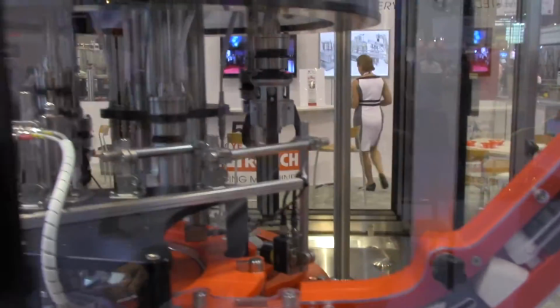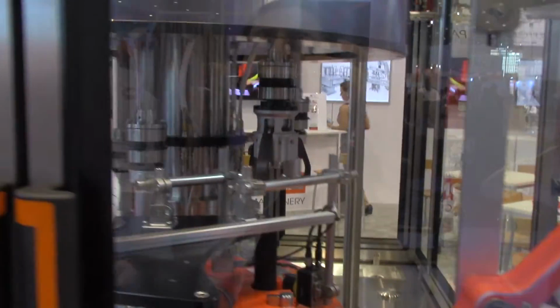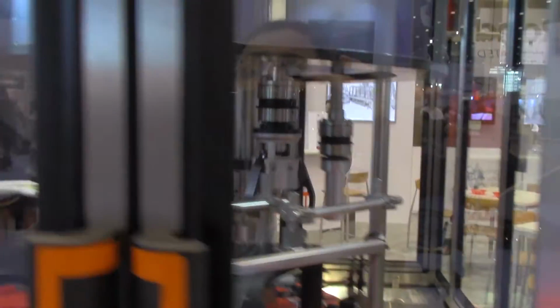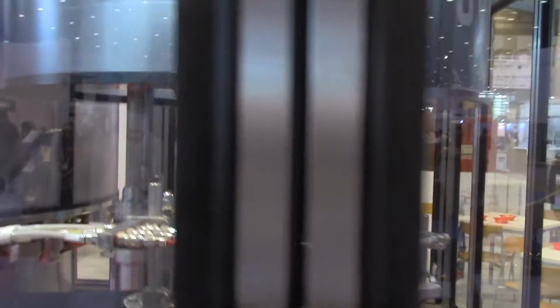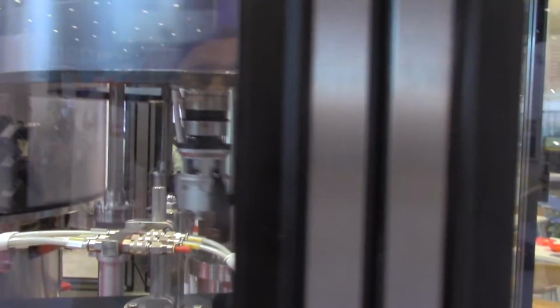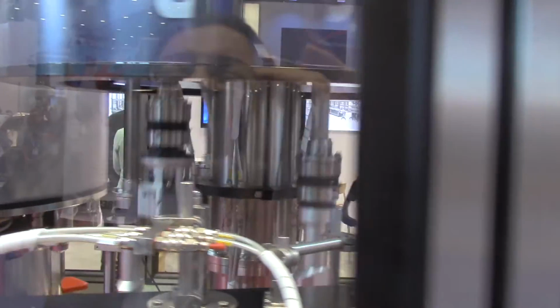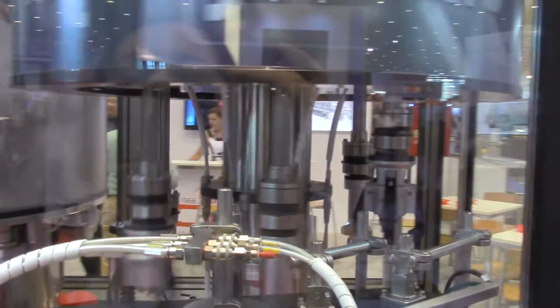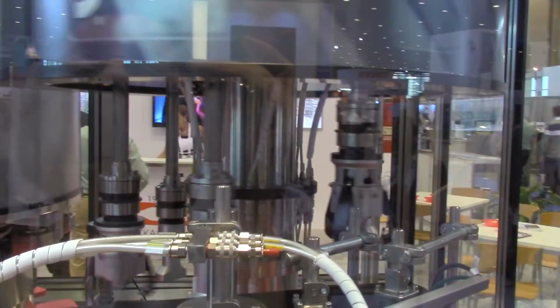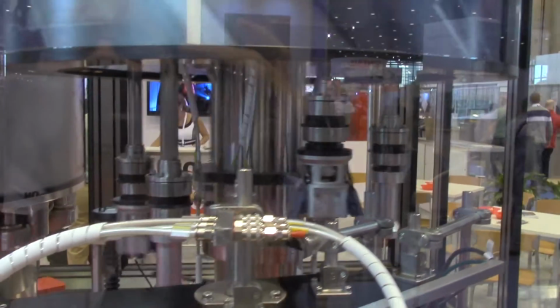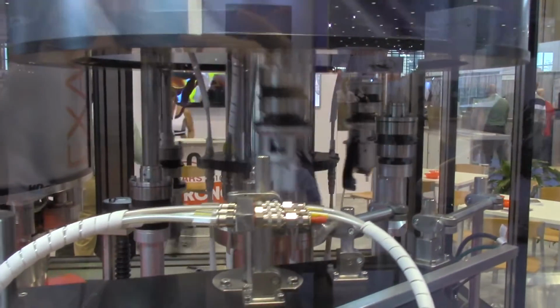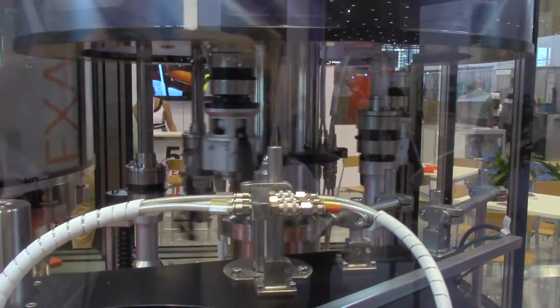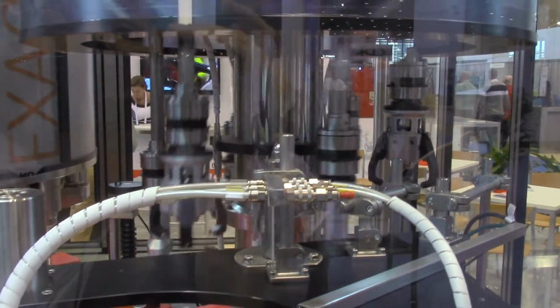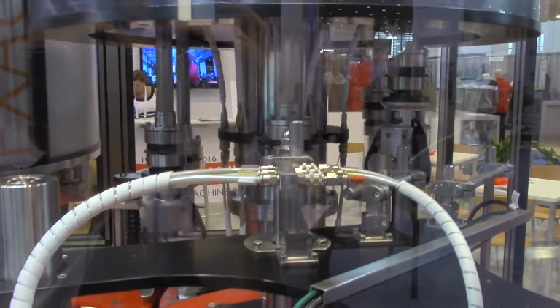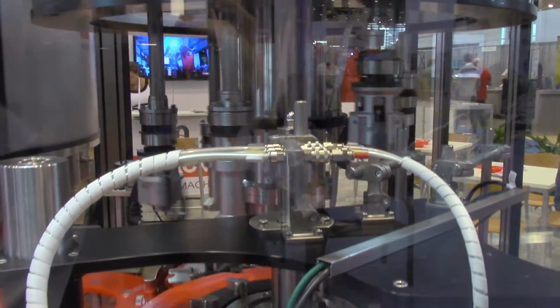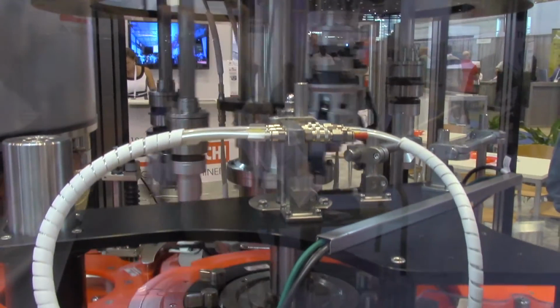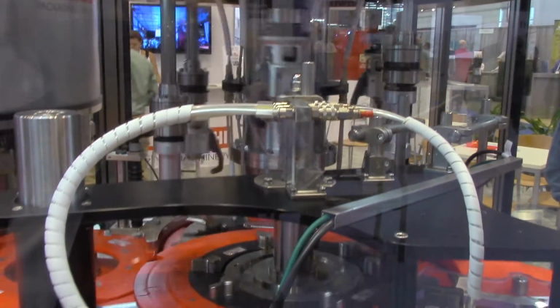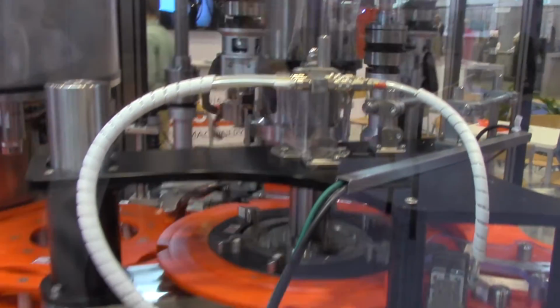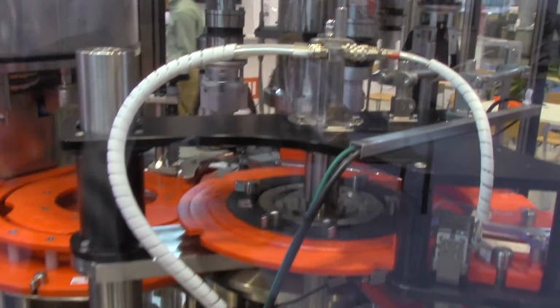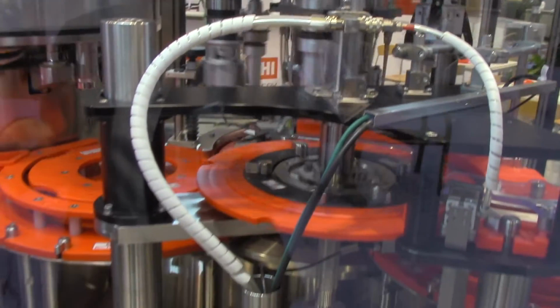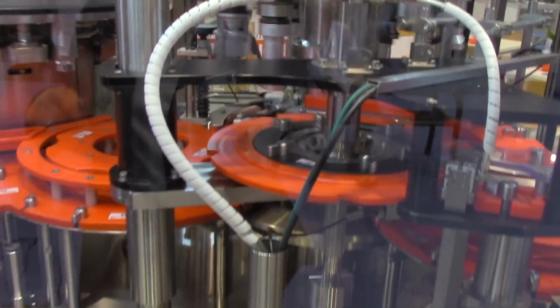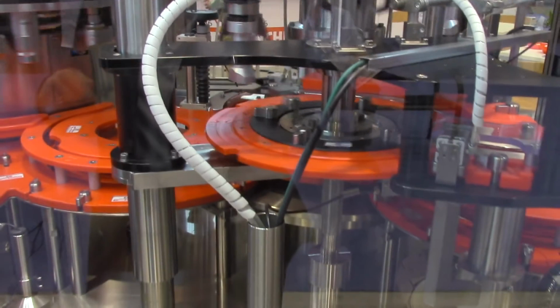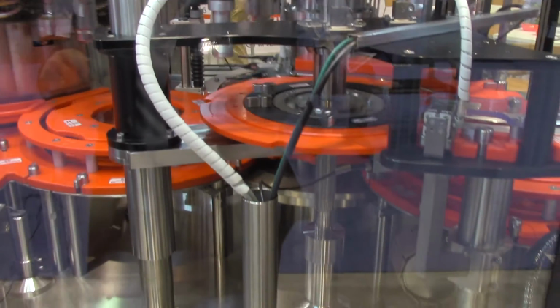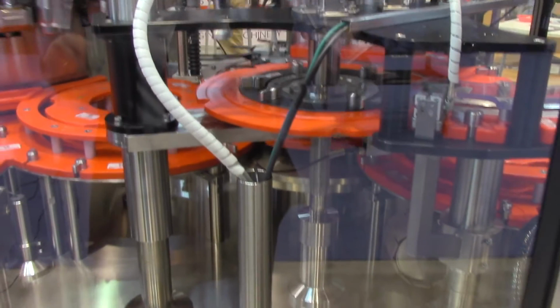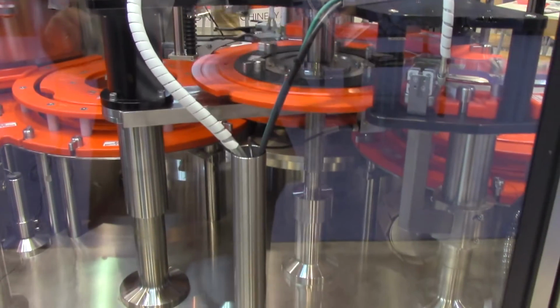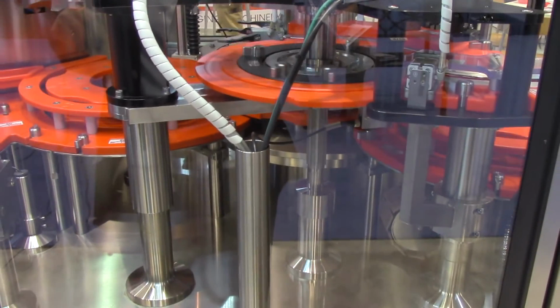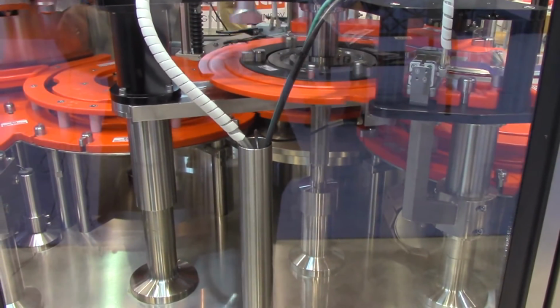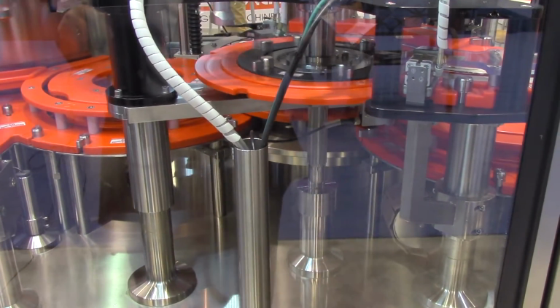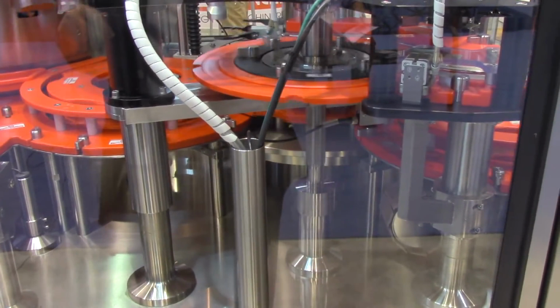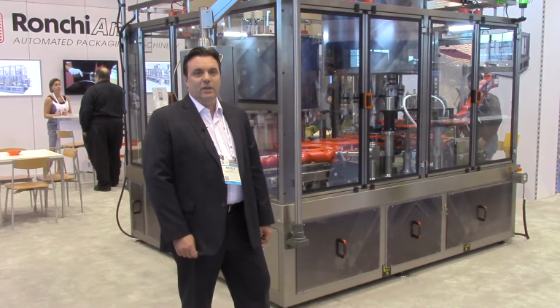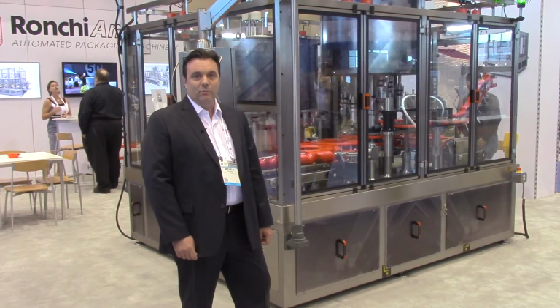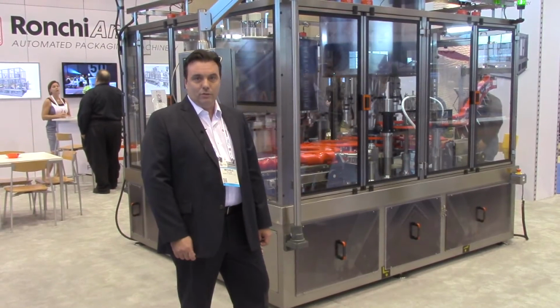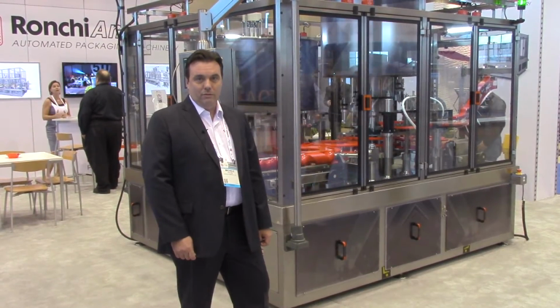As you can see, those caps and pumps can be delivered to the turret from the same sorter and can be handled on the same turret without basically changing over on the sorter device.